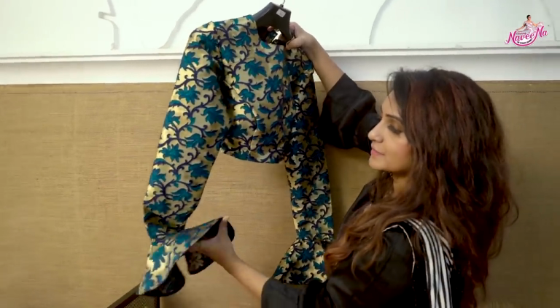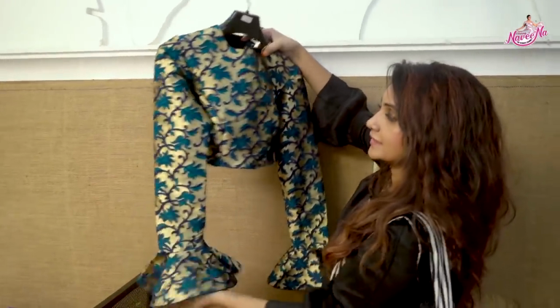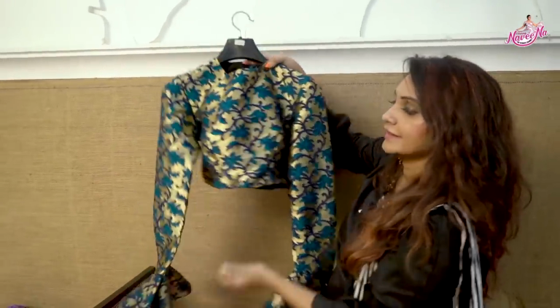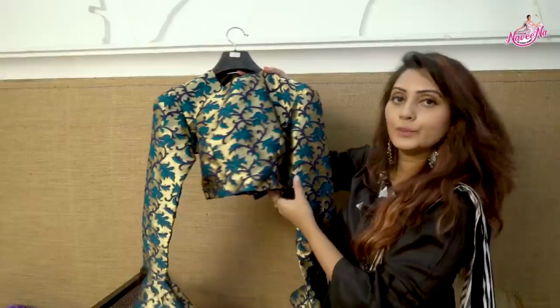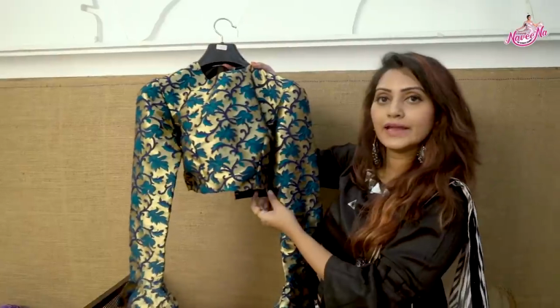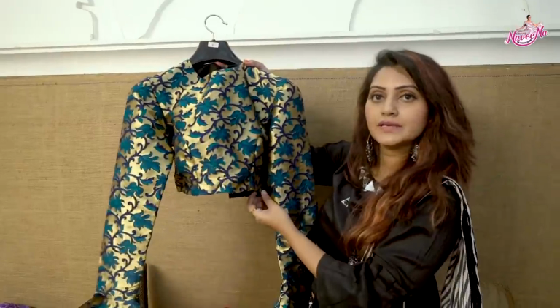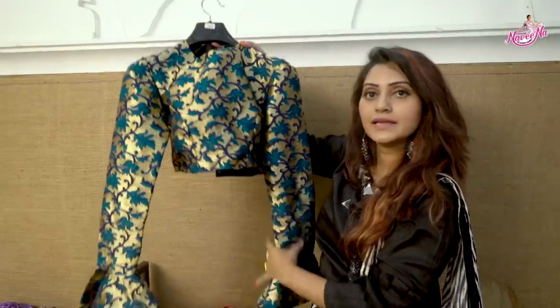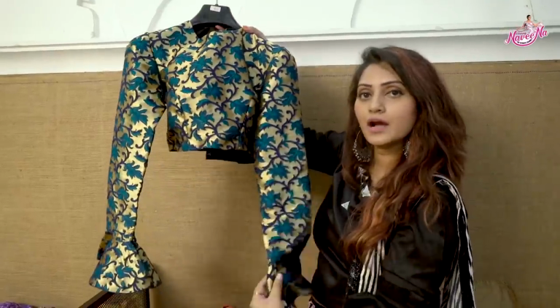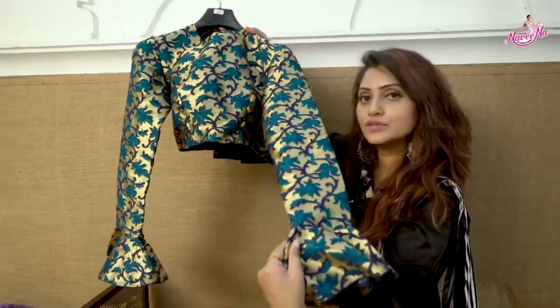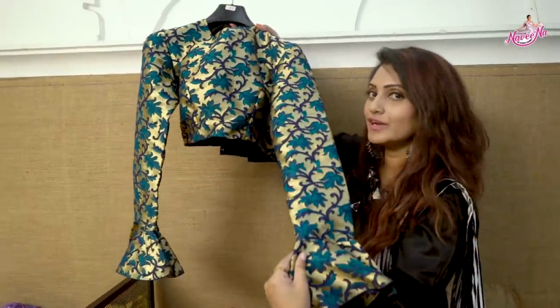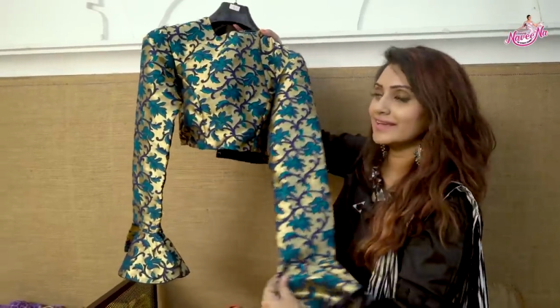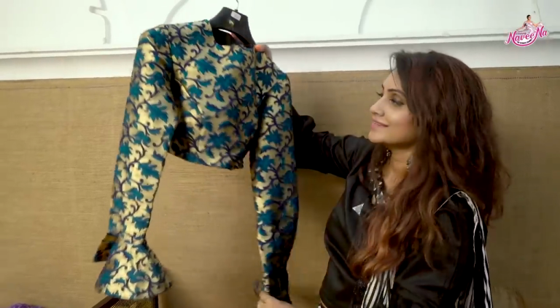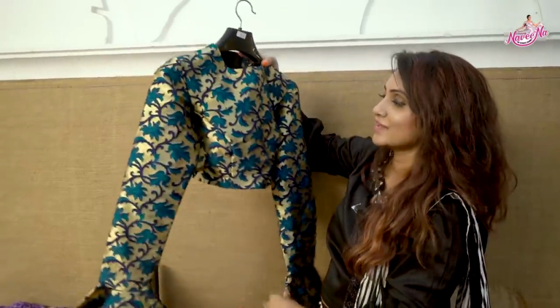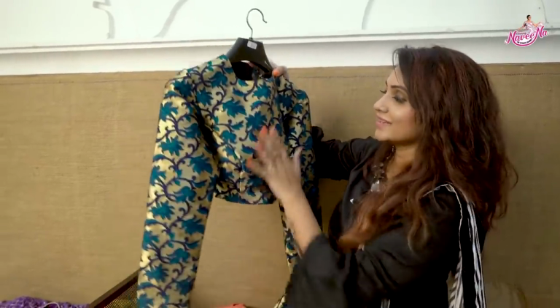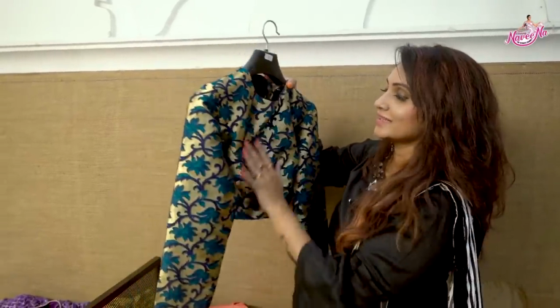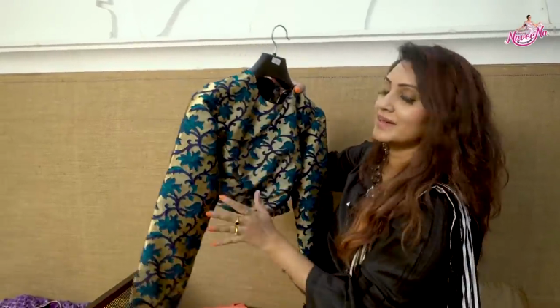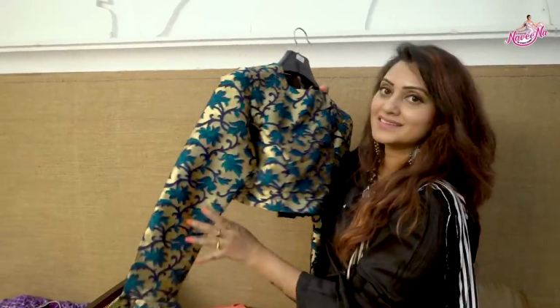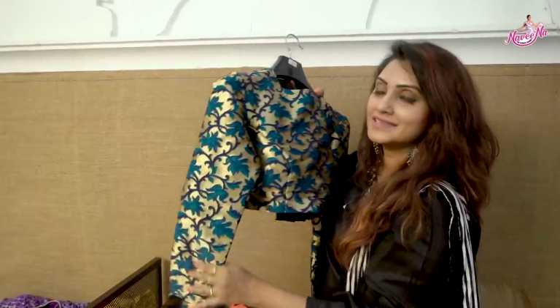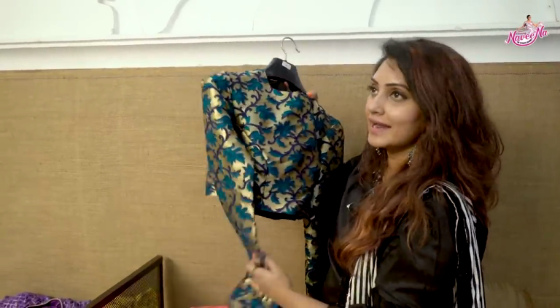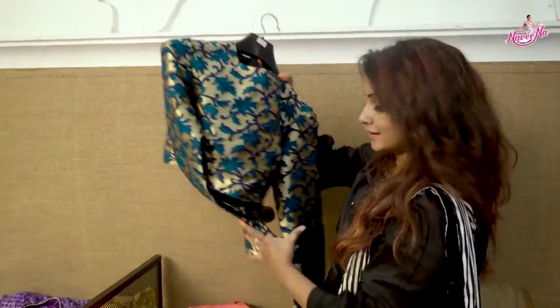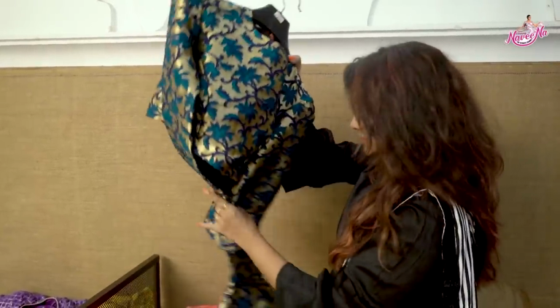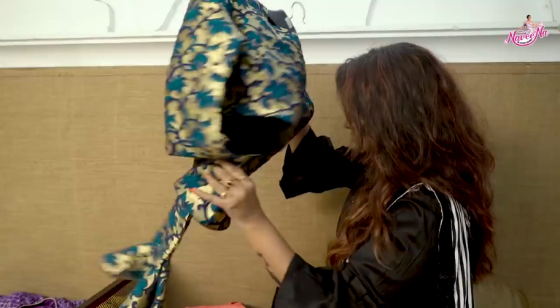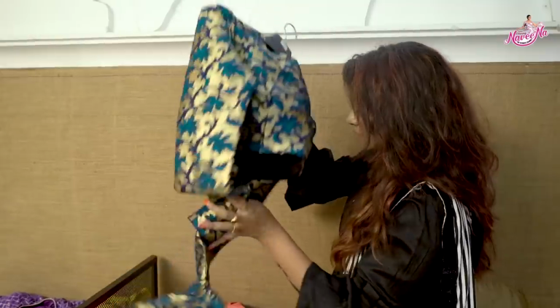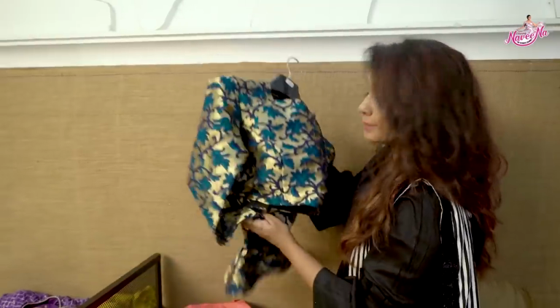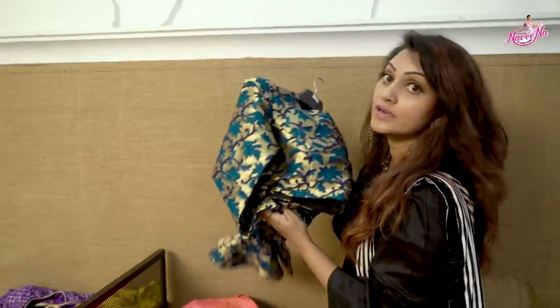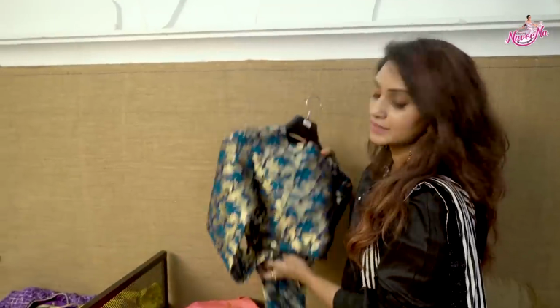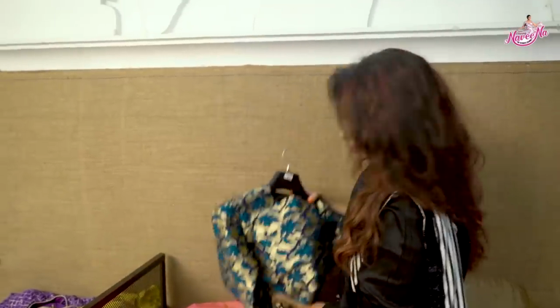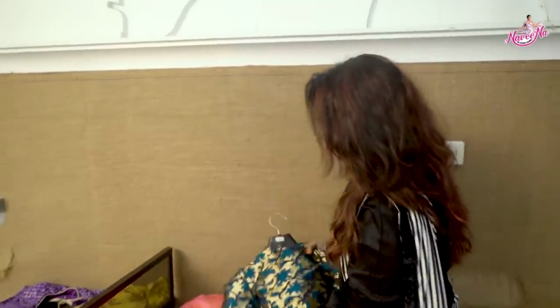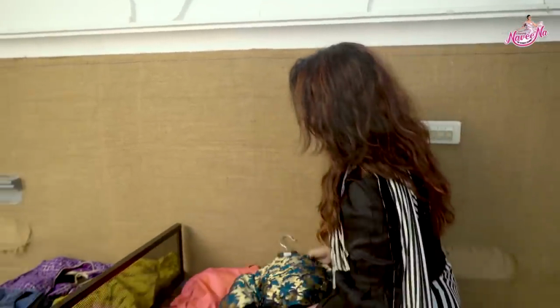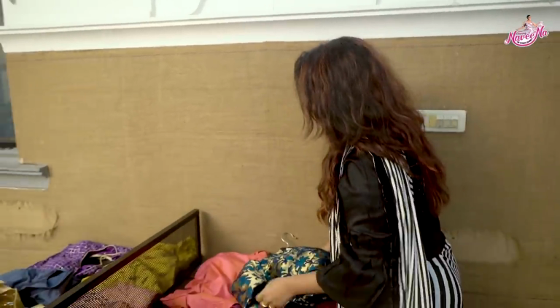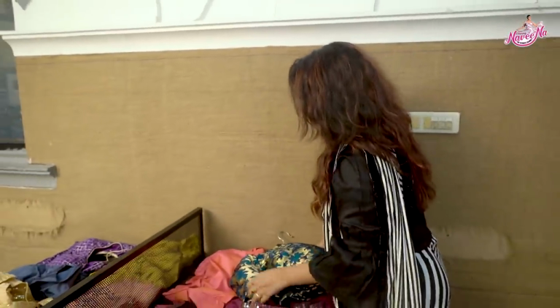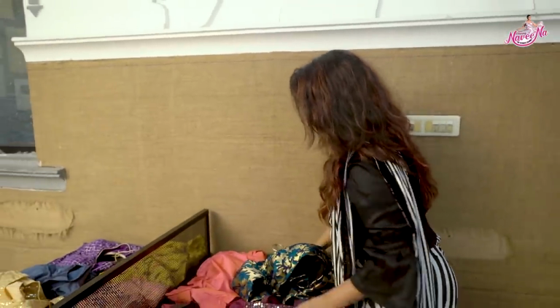I hope you liked my second blouse of today. This is a very colorful Banaras blouse, and it was designed by Paw Designer Studios.